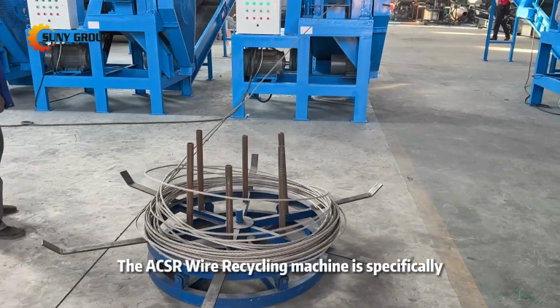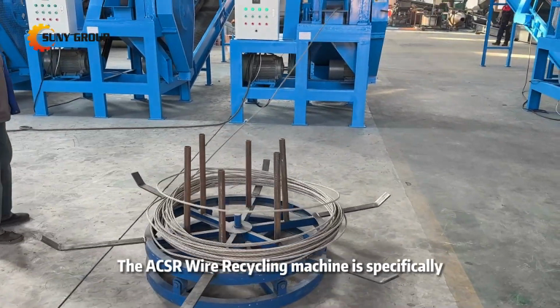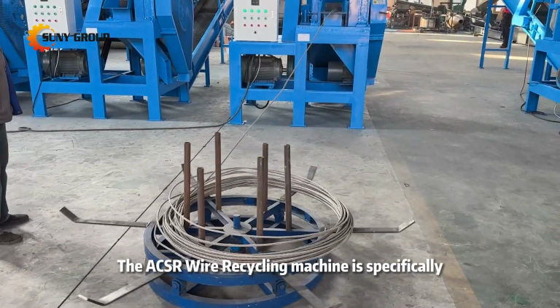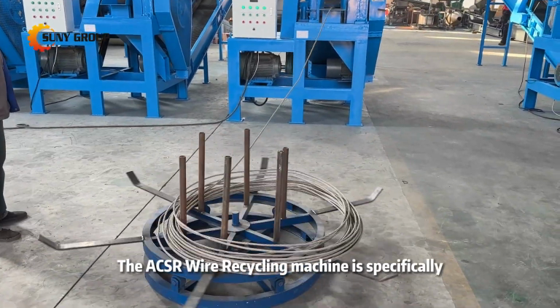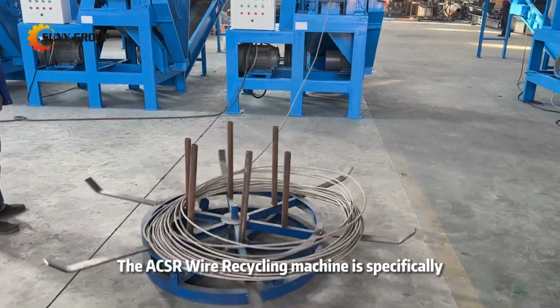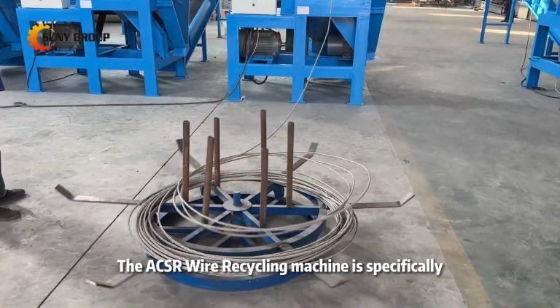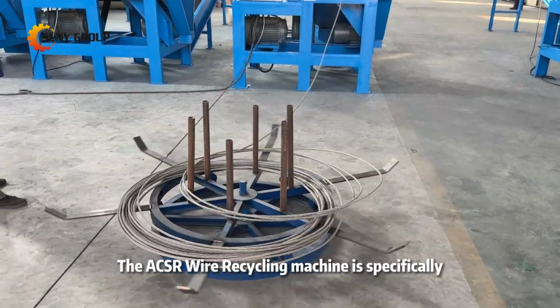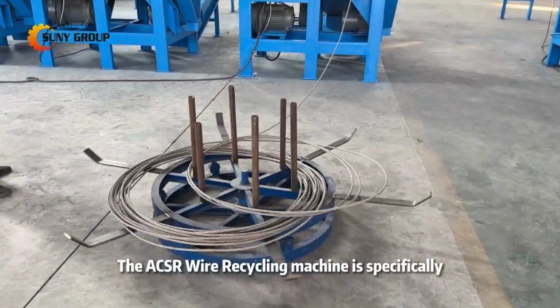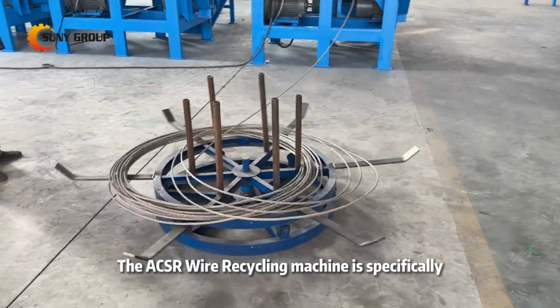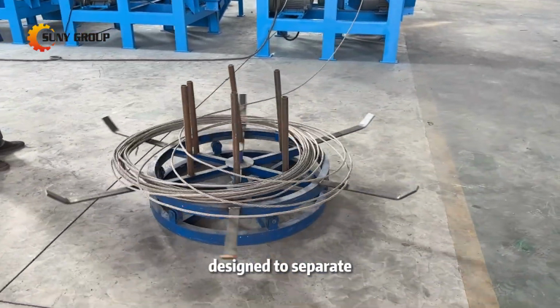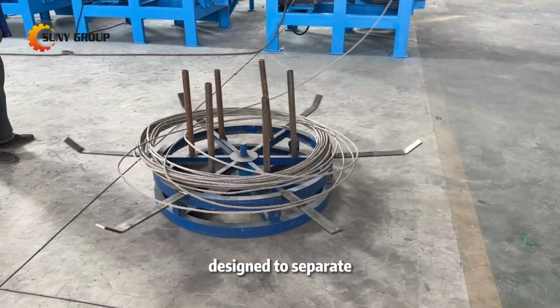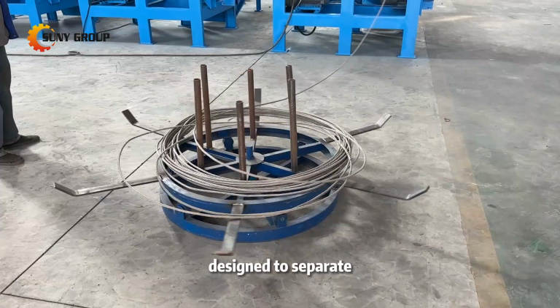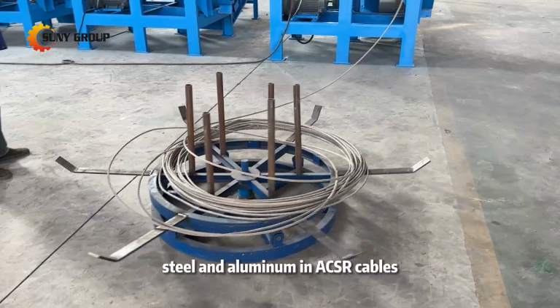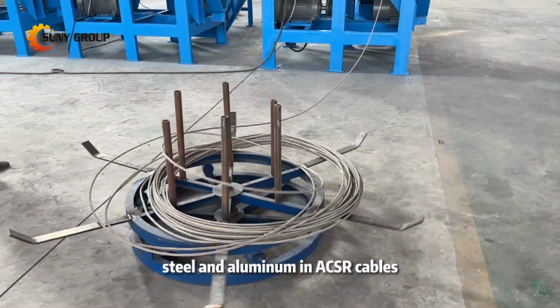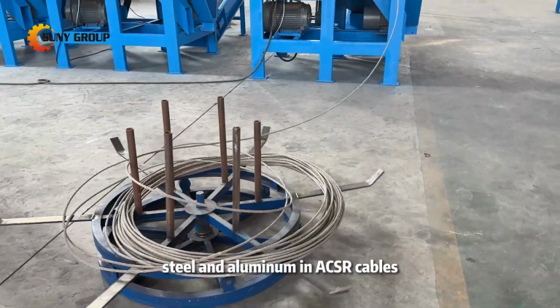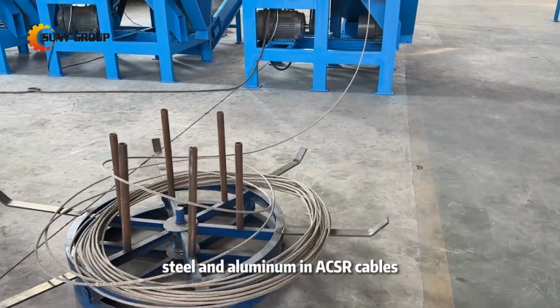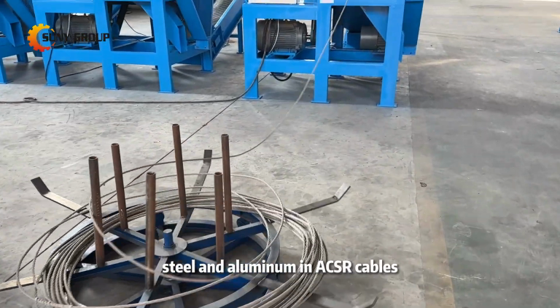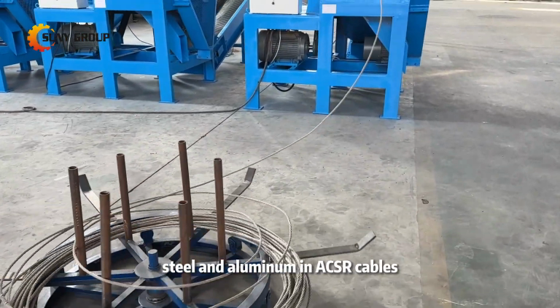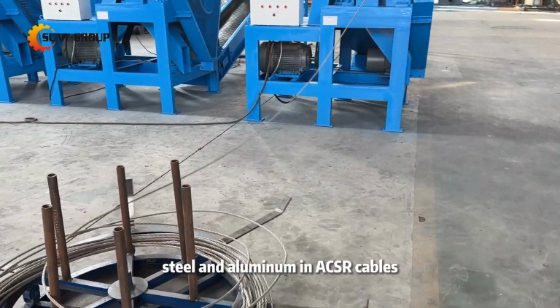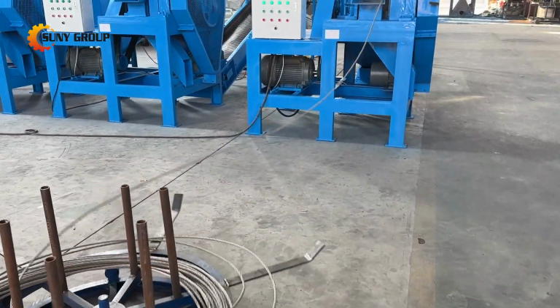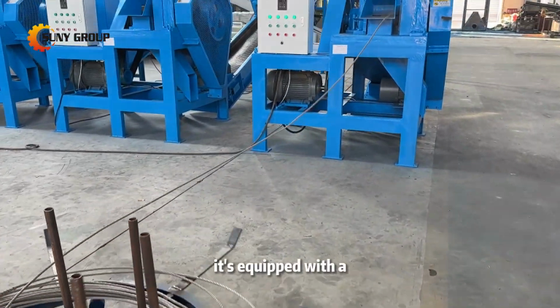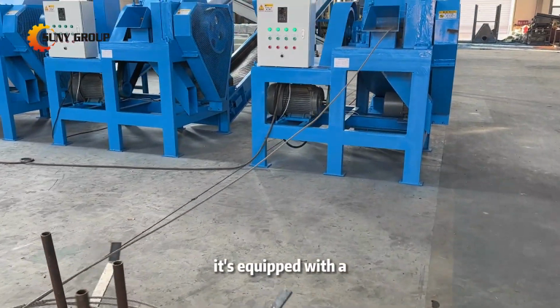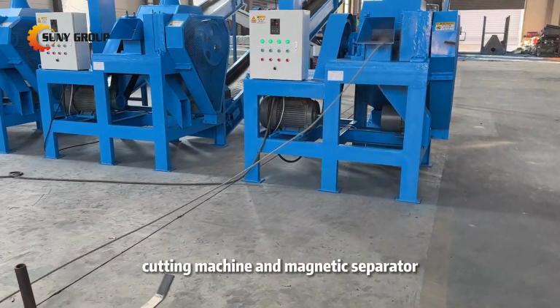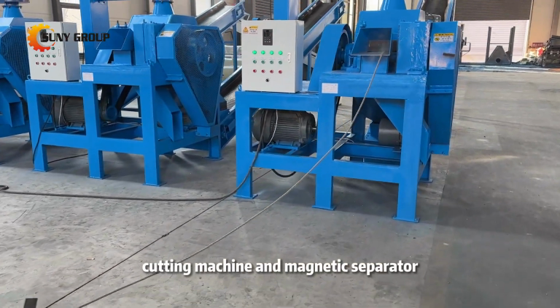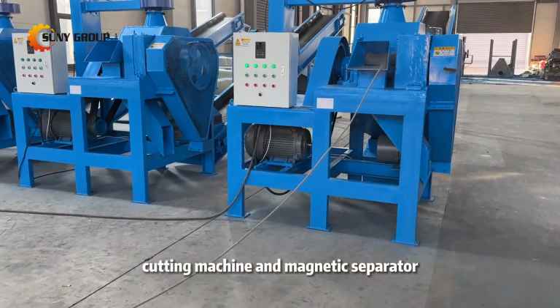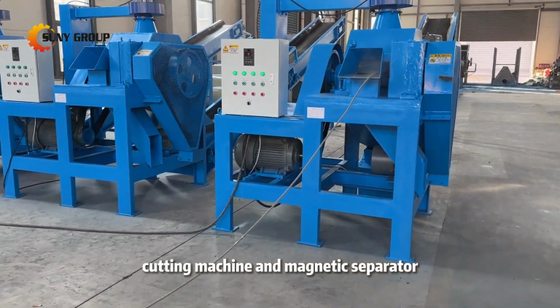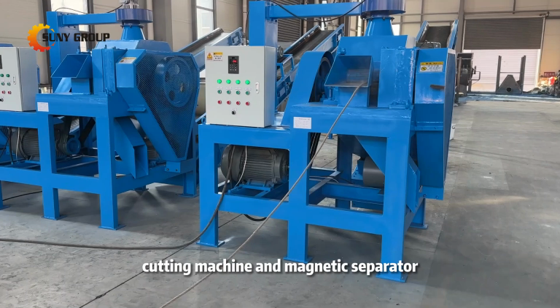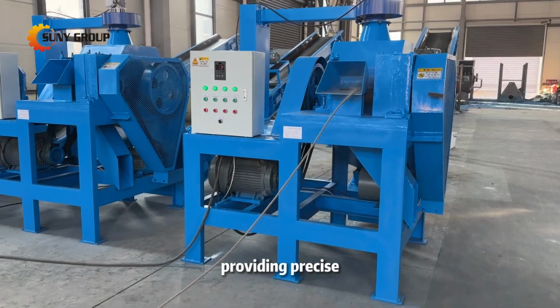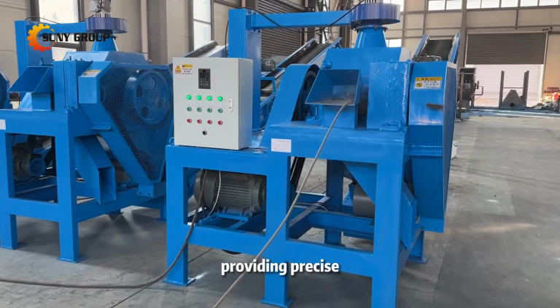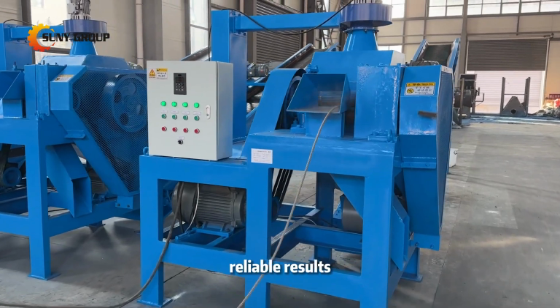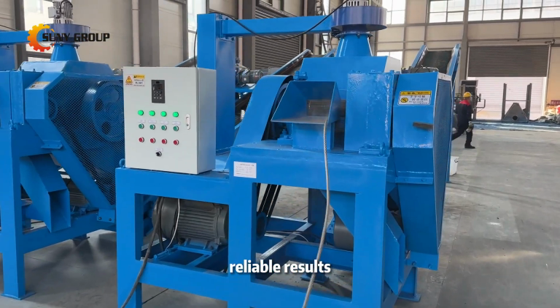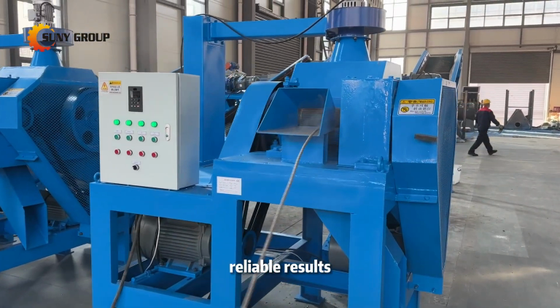The ACSR wire recycling machine is specifically designed to separate steel and aluminum in ACSR cables. It's equipped with a cutting machine and magnetic separator, providing precise, reliable results.